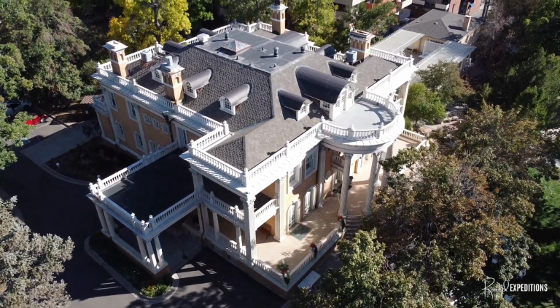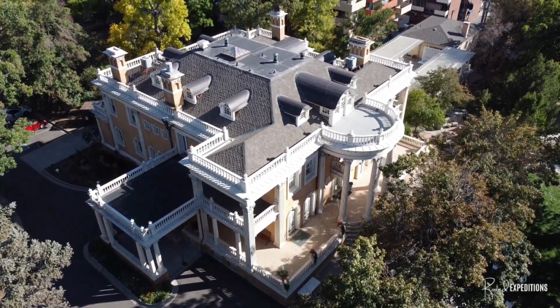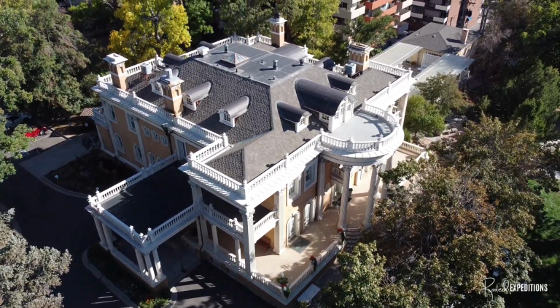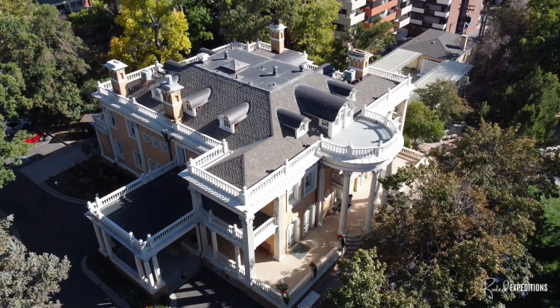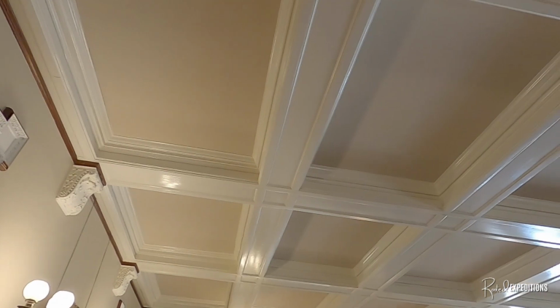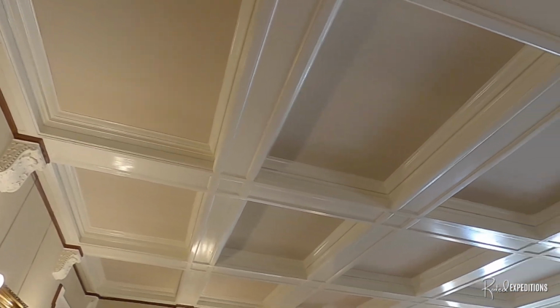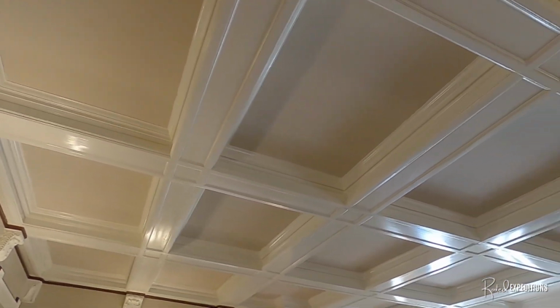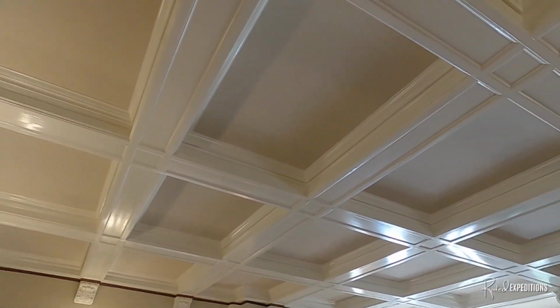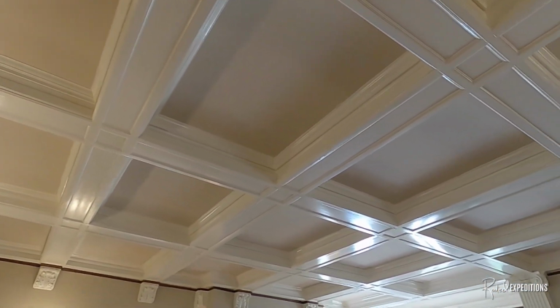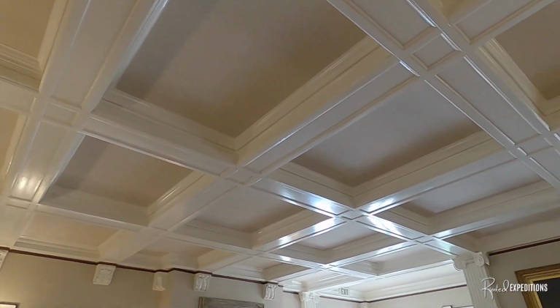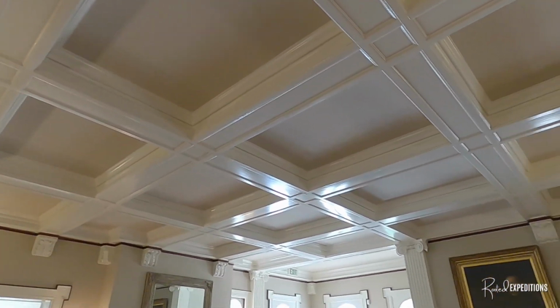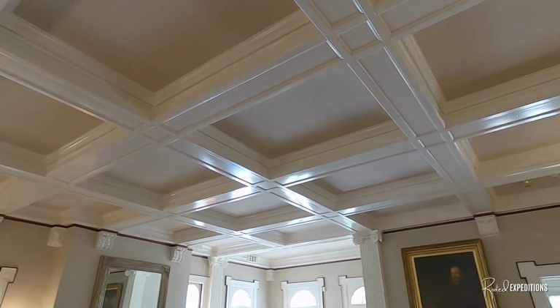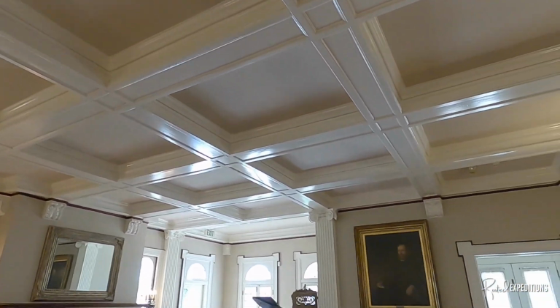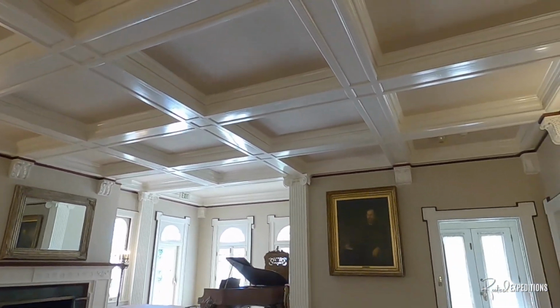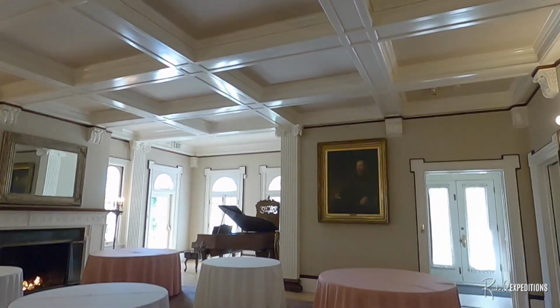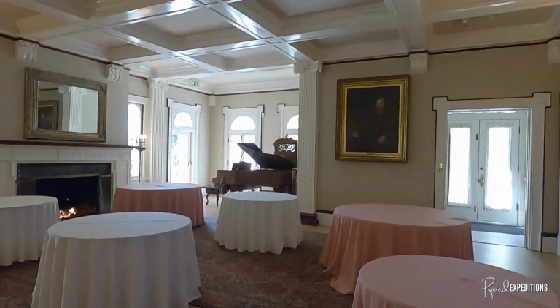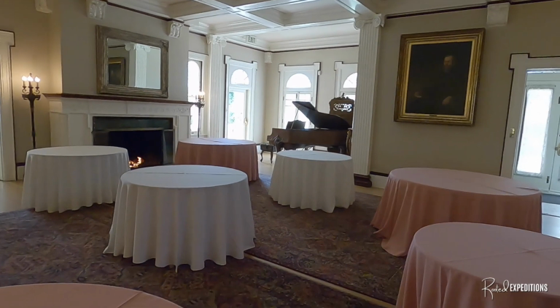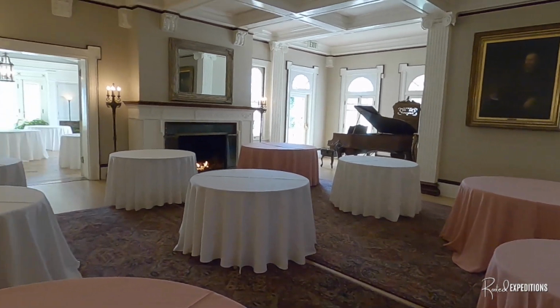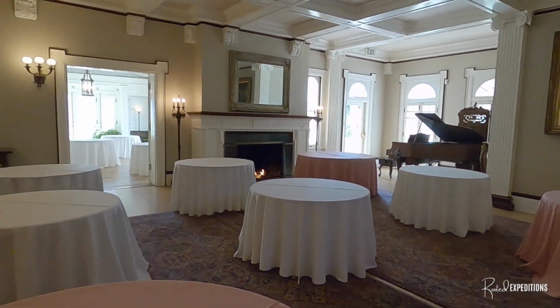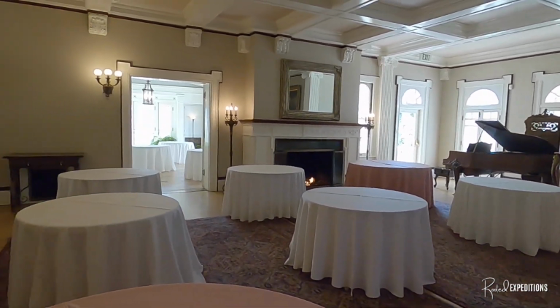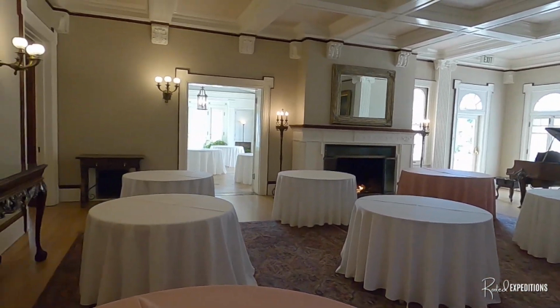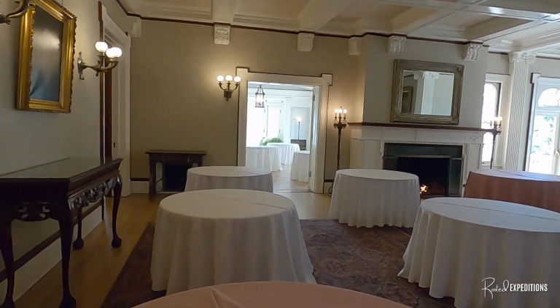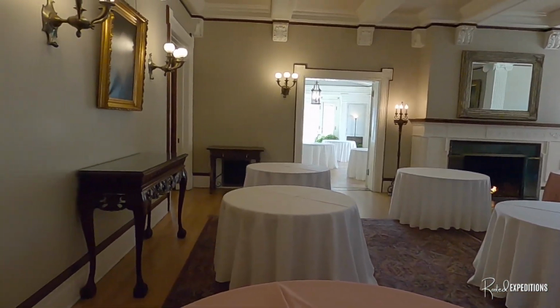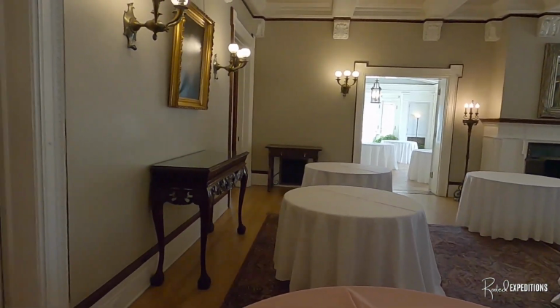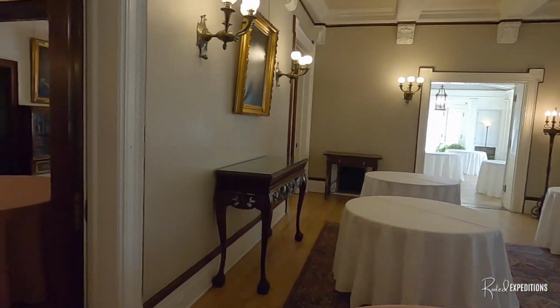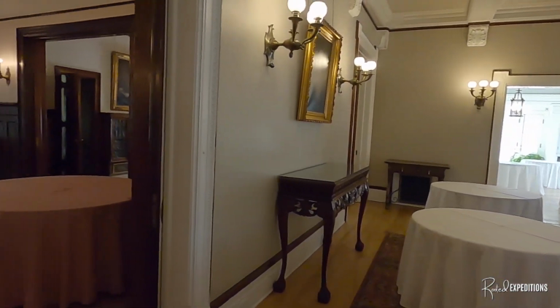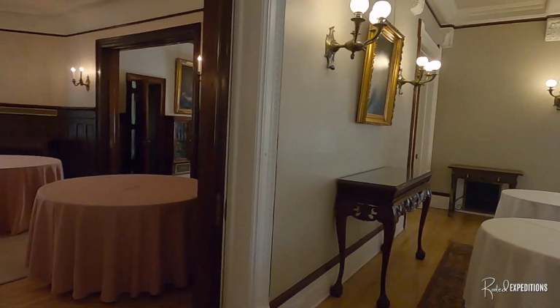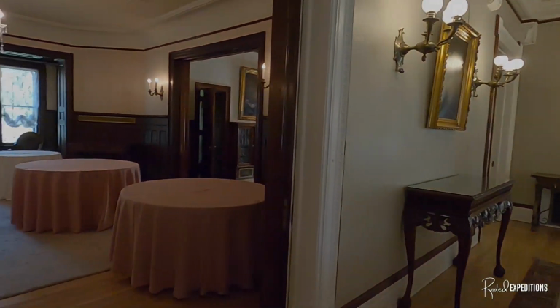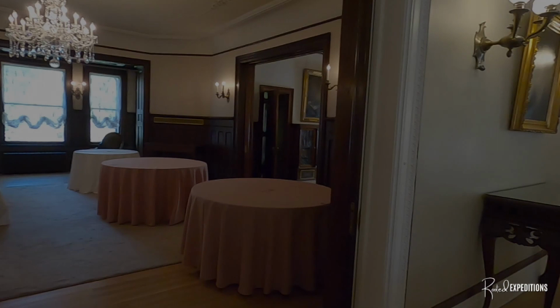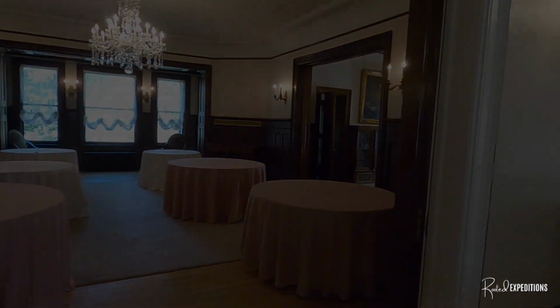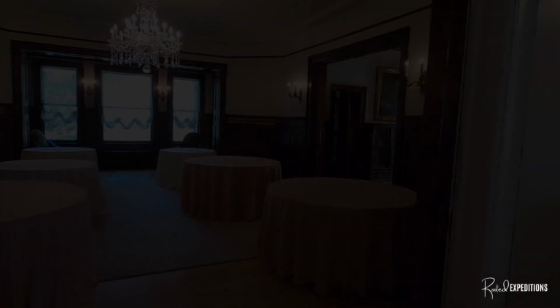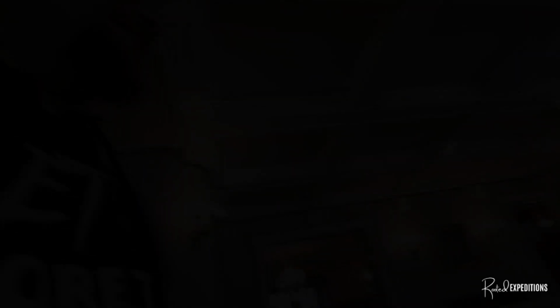We were granted only a limited time to explore this mansion before a big wedding. So let's just dive in and take a look around to see what the inside of this four-story mansion has to offer.